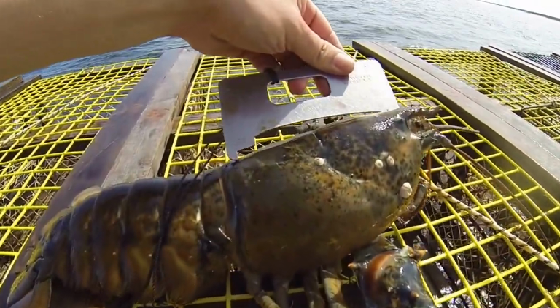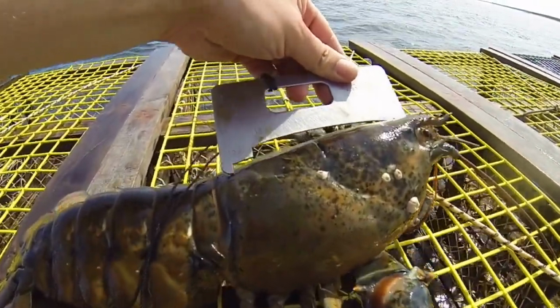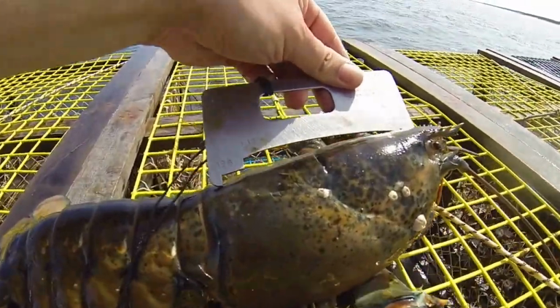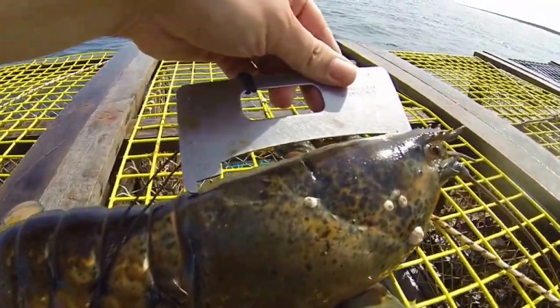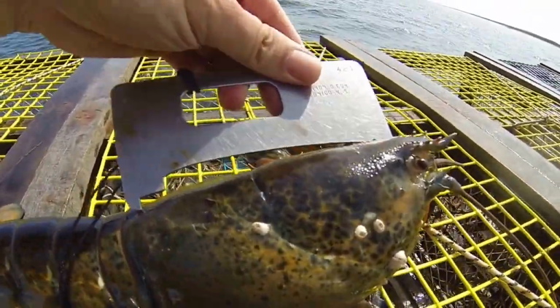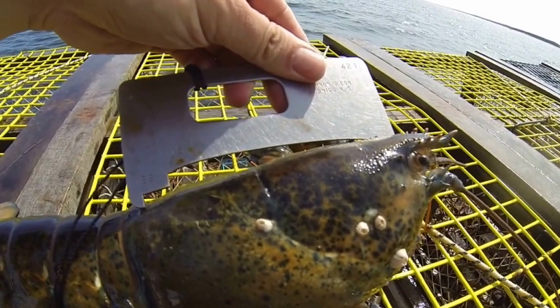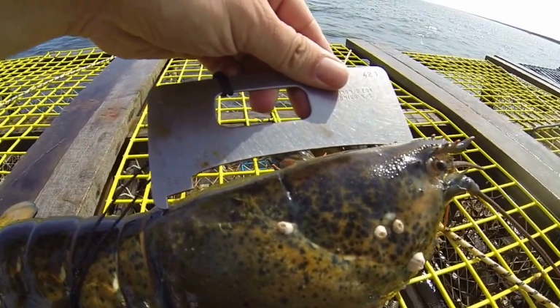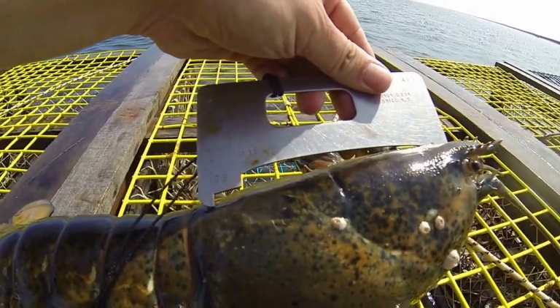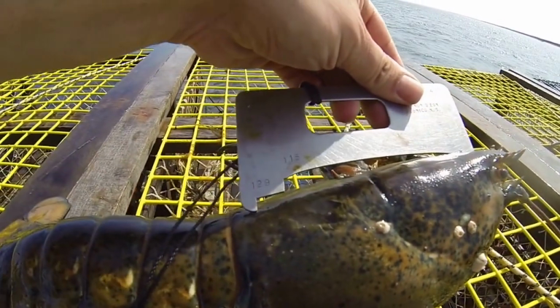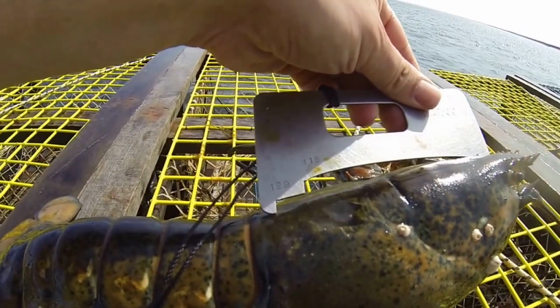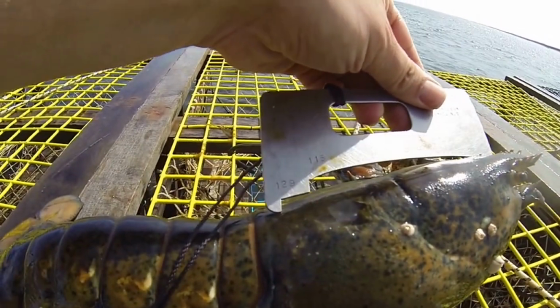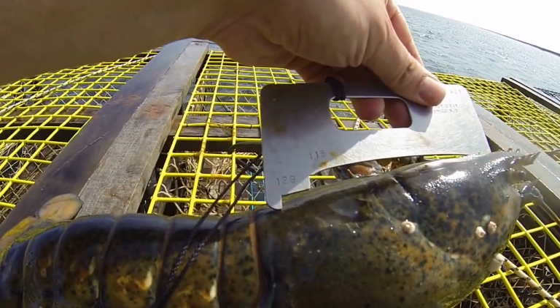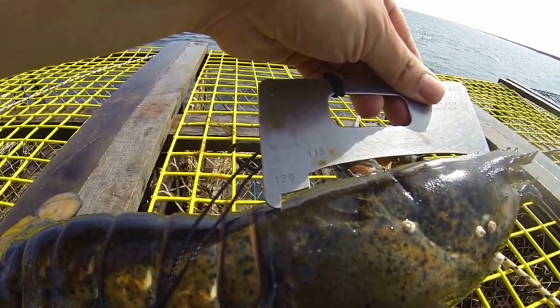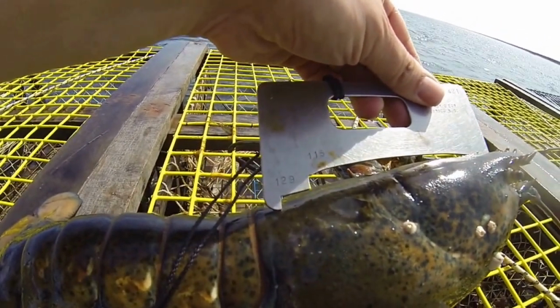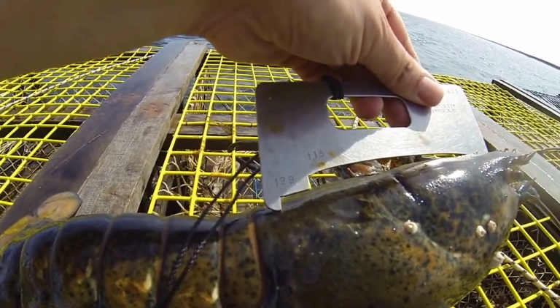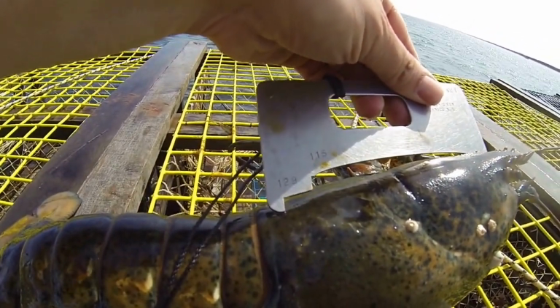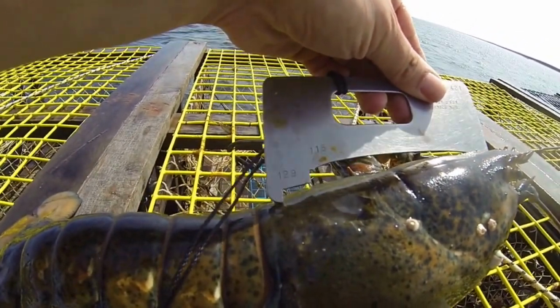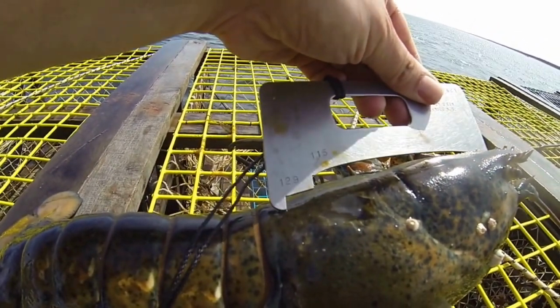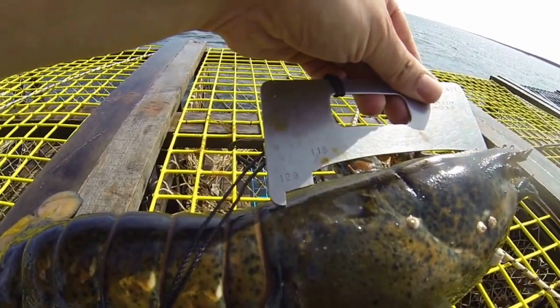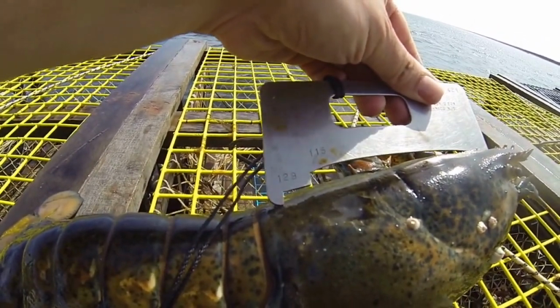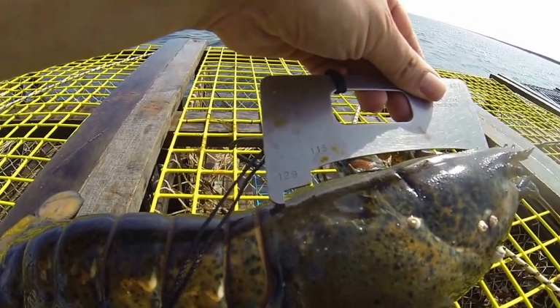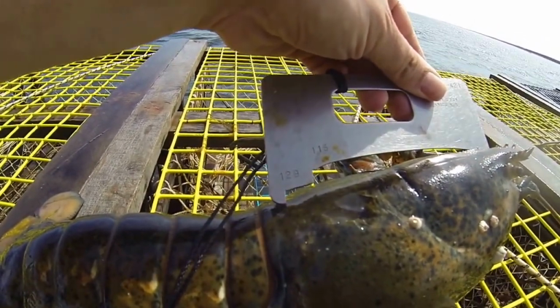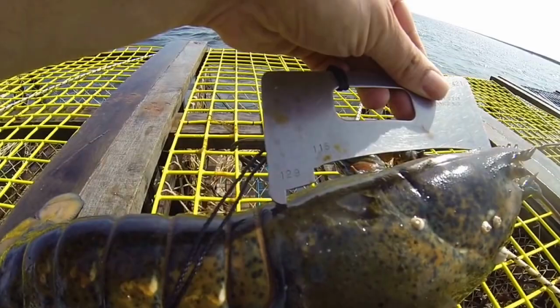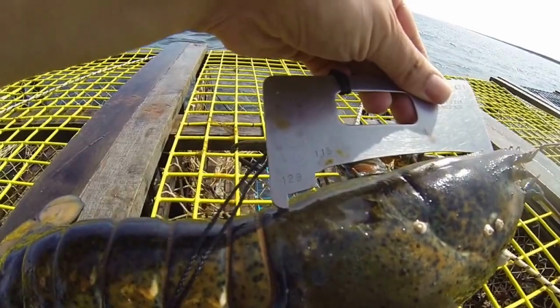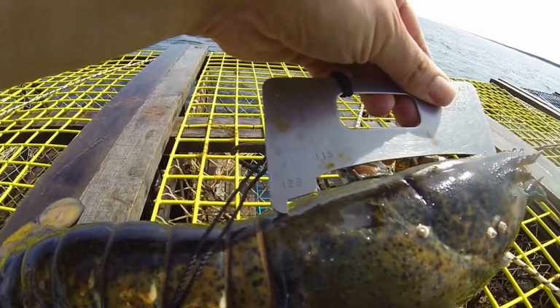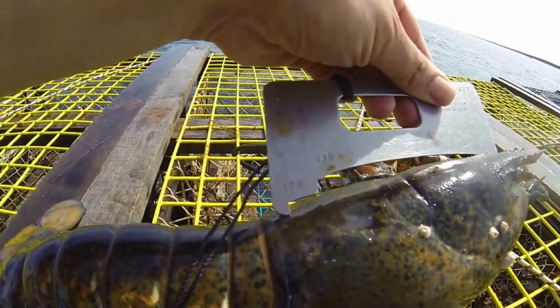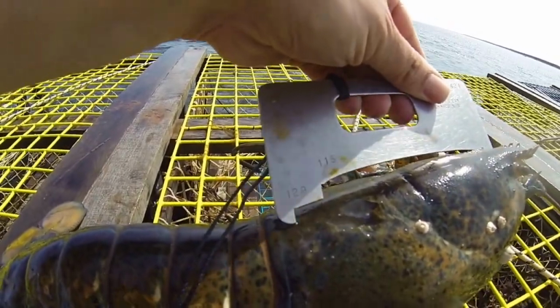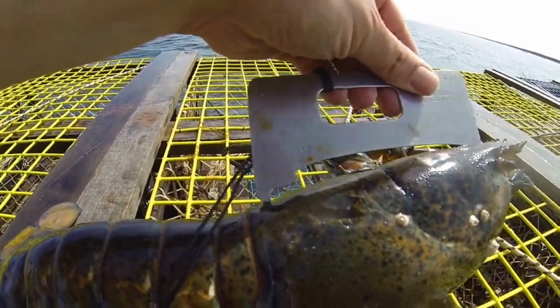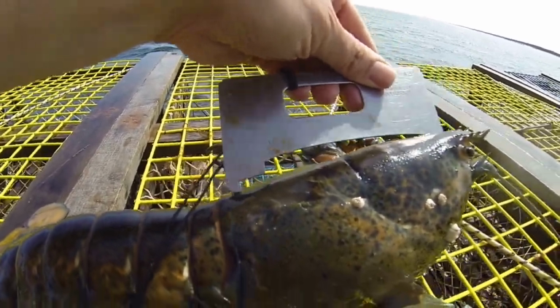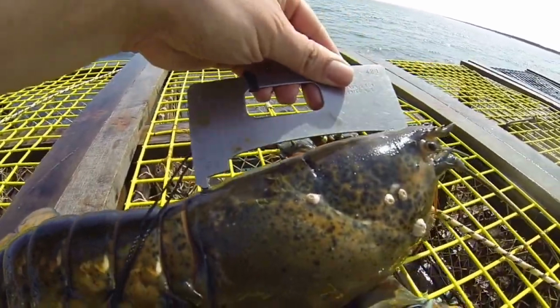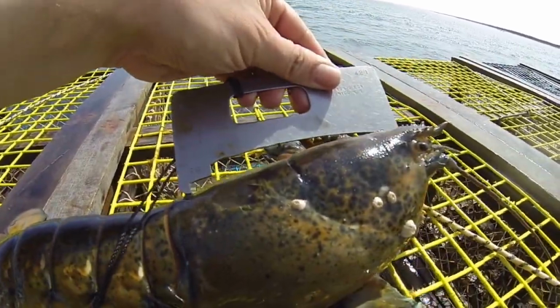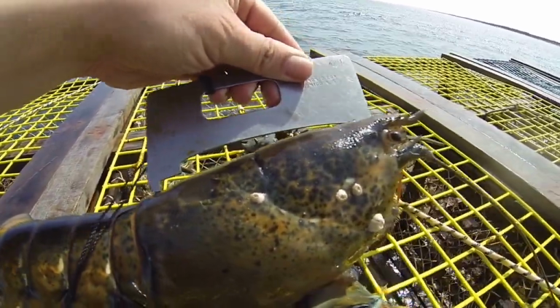So as you can see, she's half an inch — a little less than half an inch over the 129. So she's a keeper.